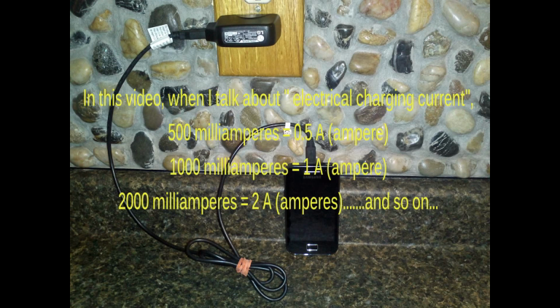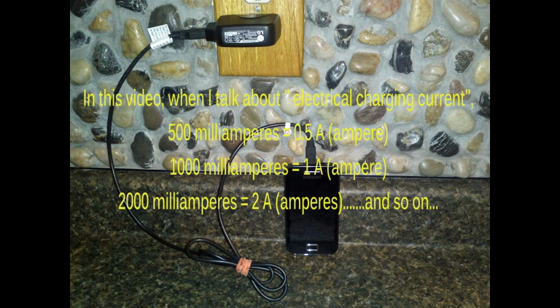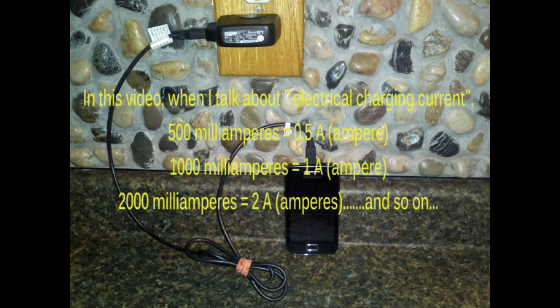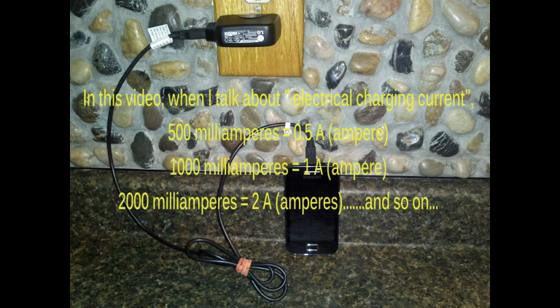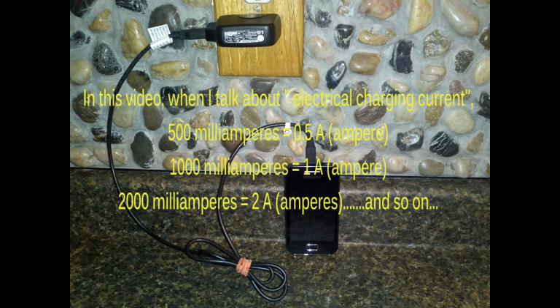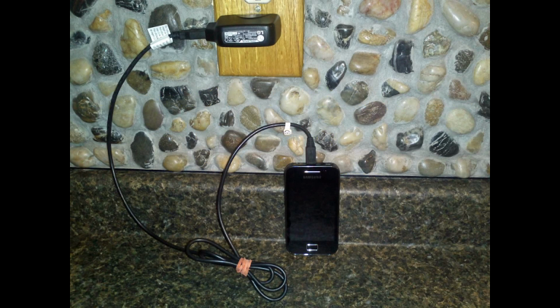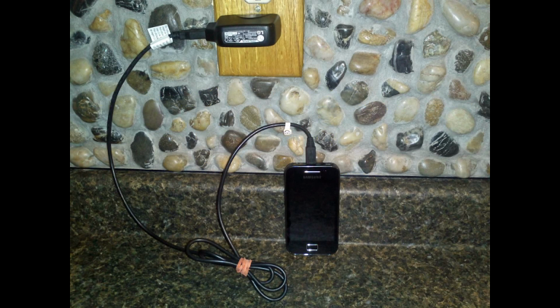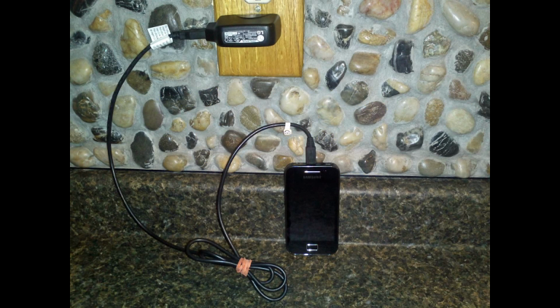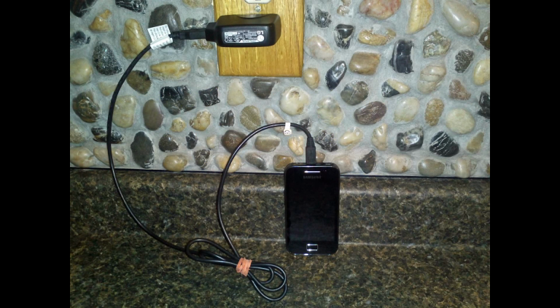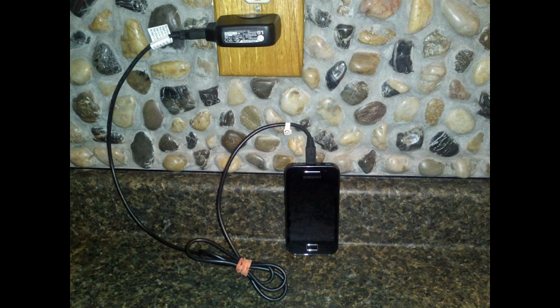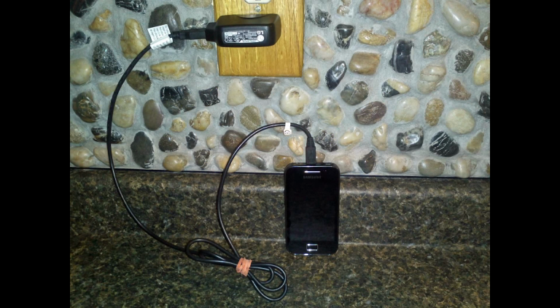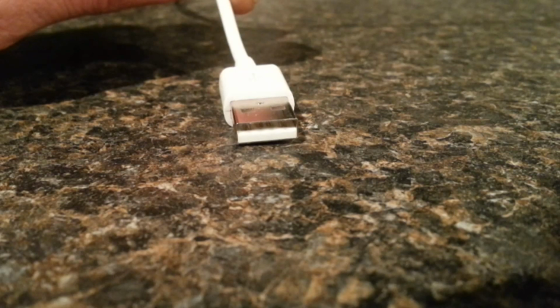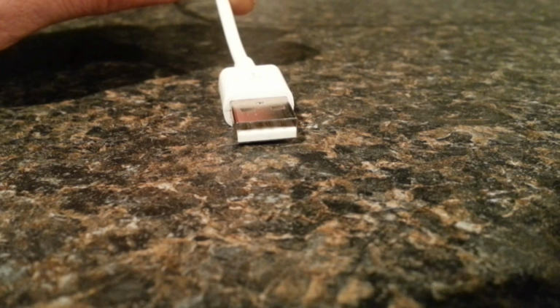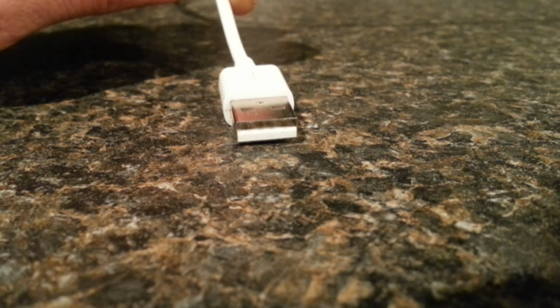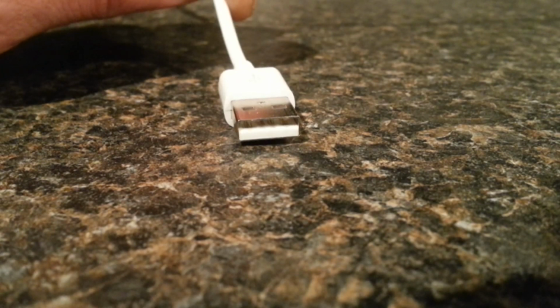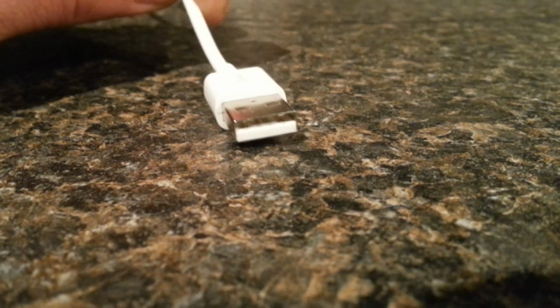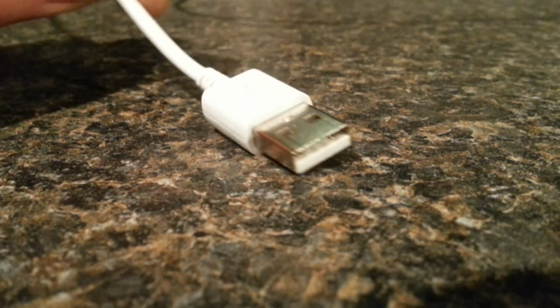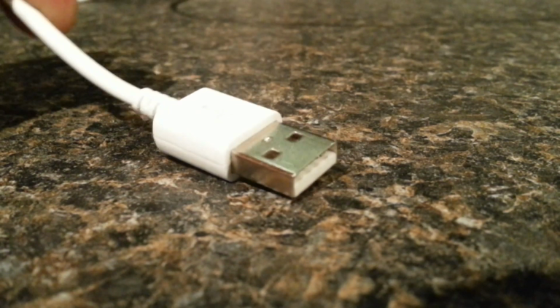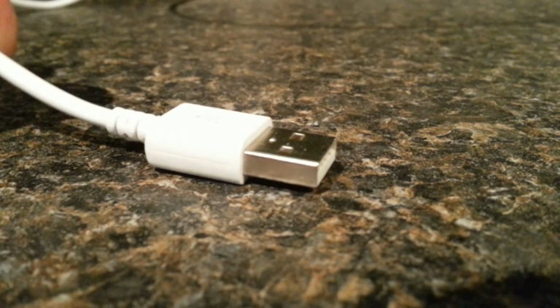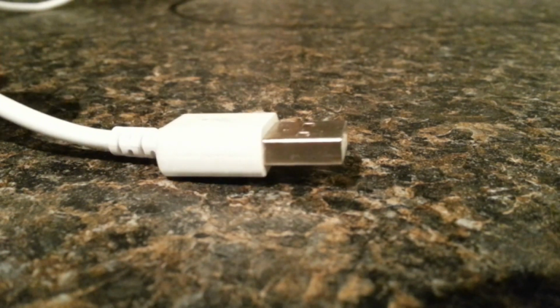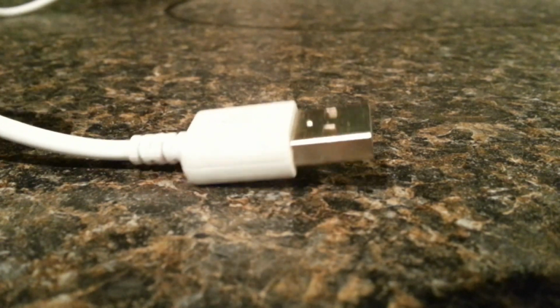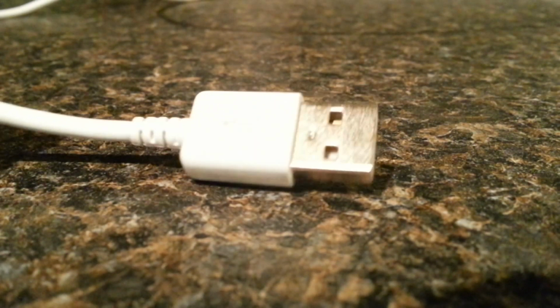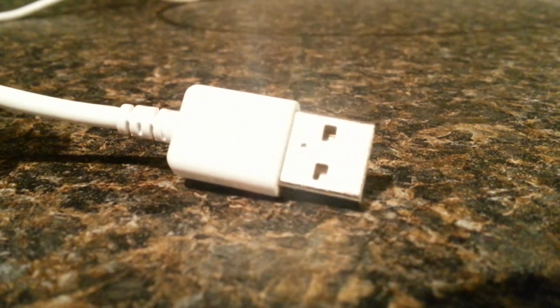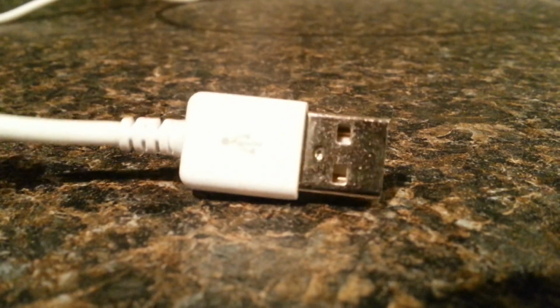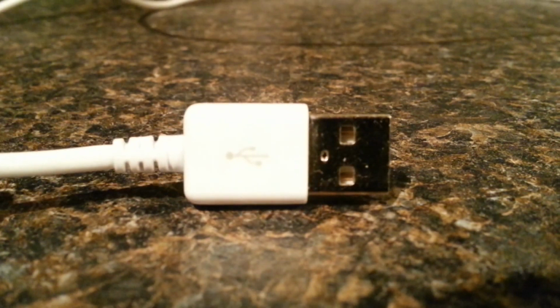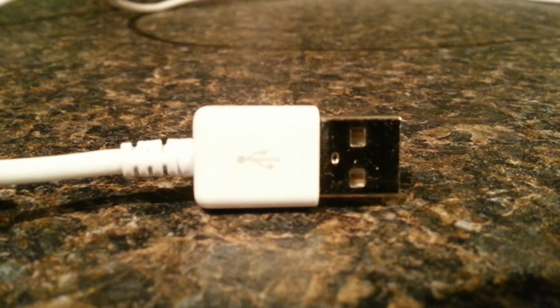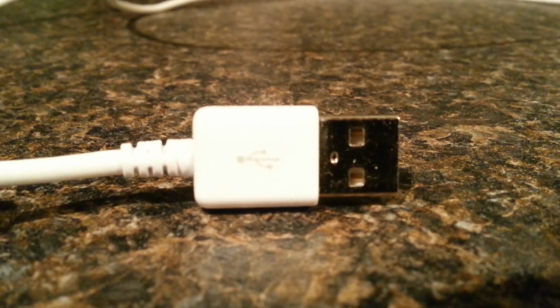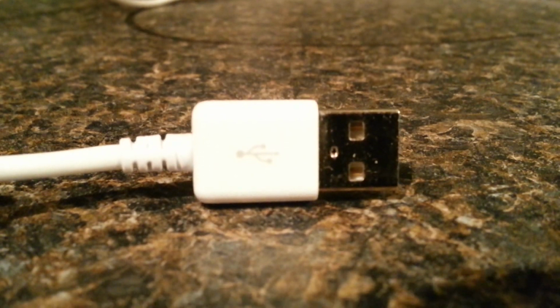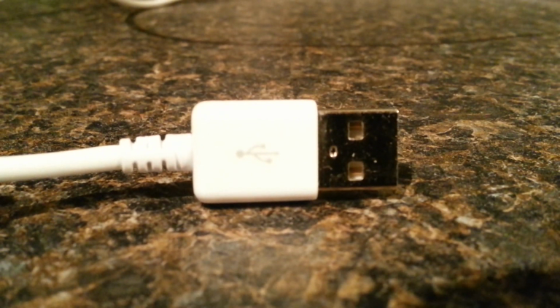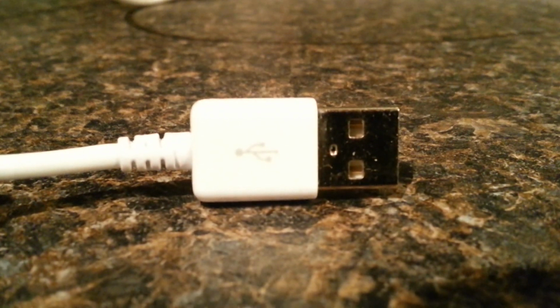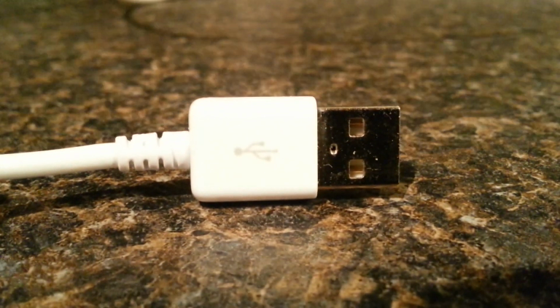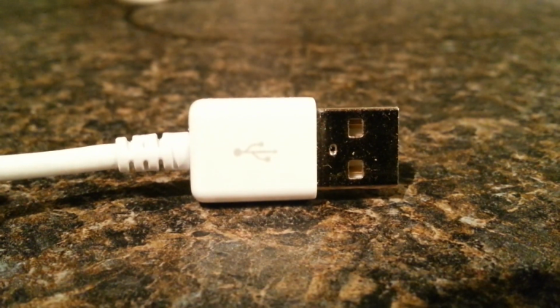Nearly all new devices at this point in time are using a 5-volt charging system with a cord that has an end that looks just like this. Because this is a standard male end of a USB cord, it can be plugged into many places to receive a charge.